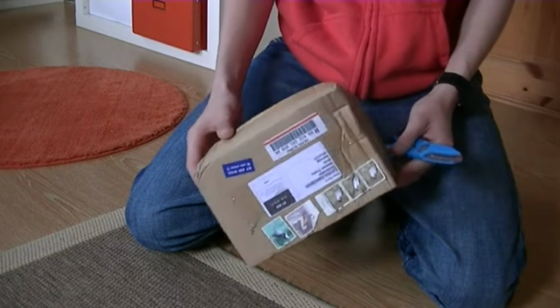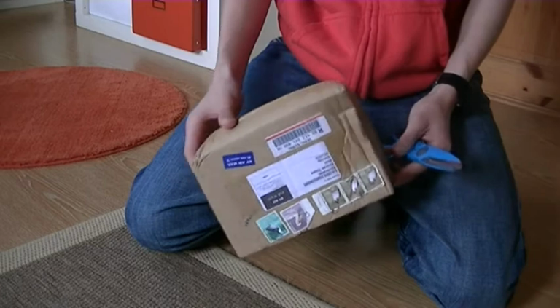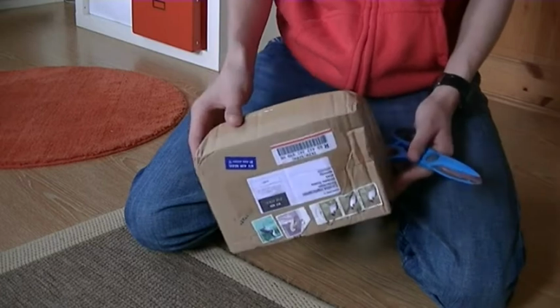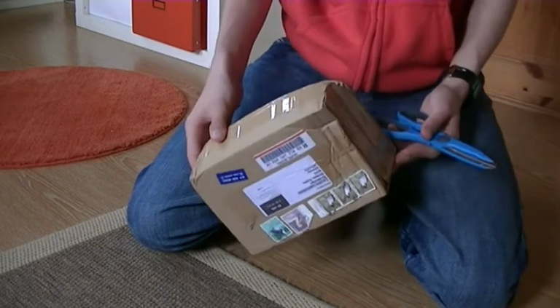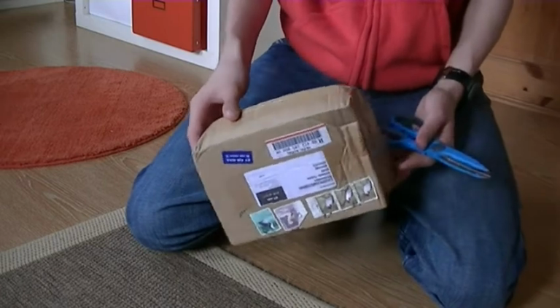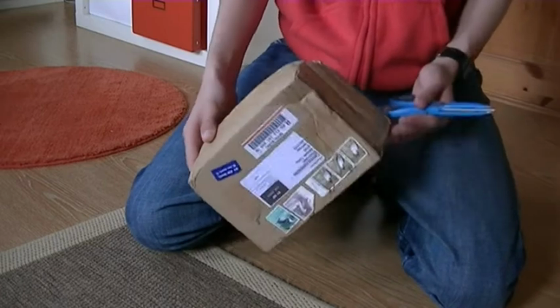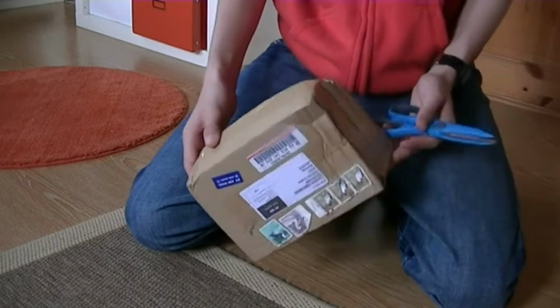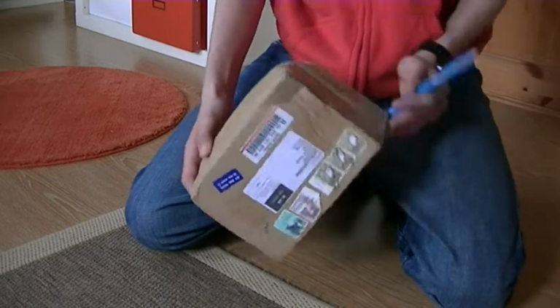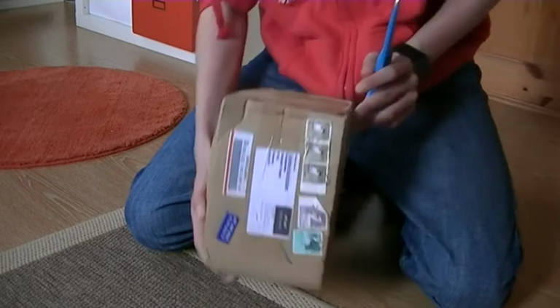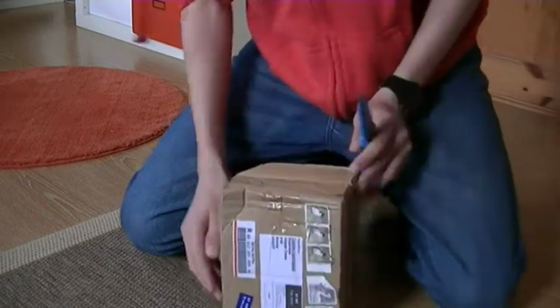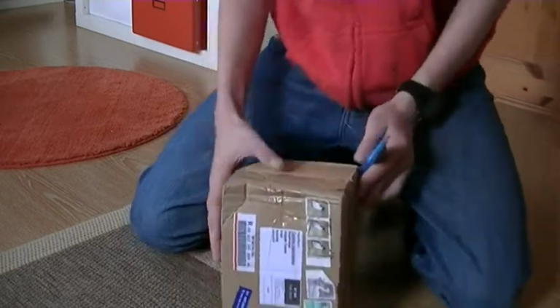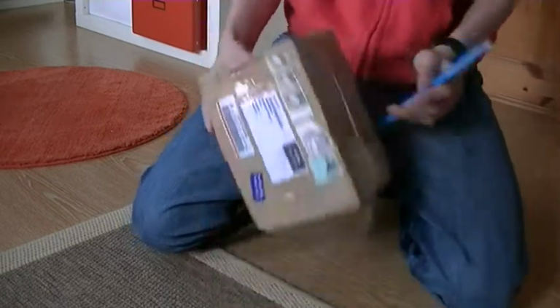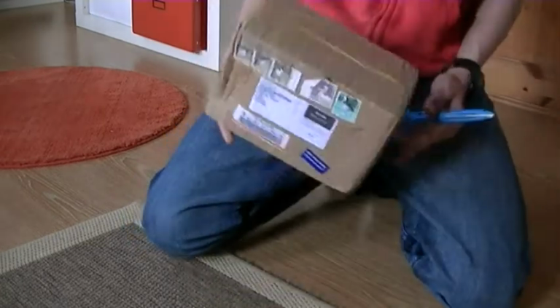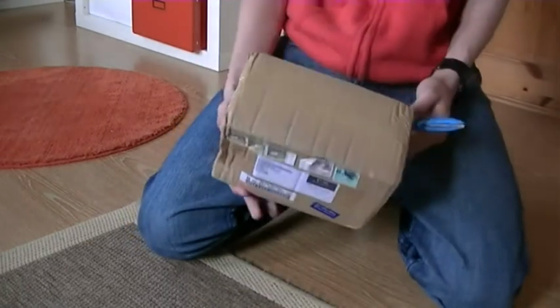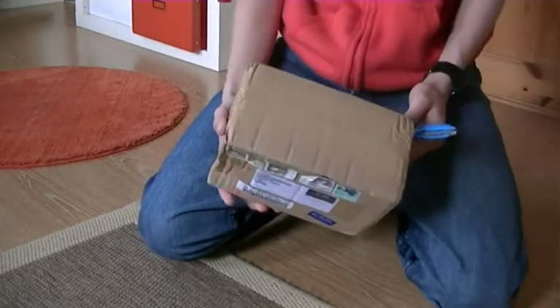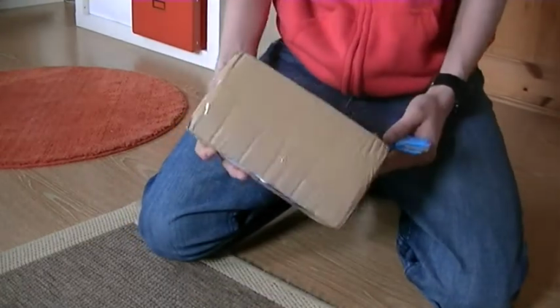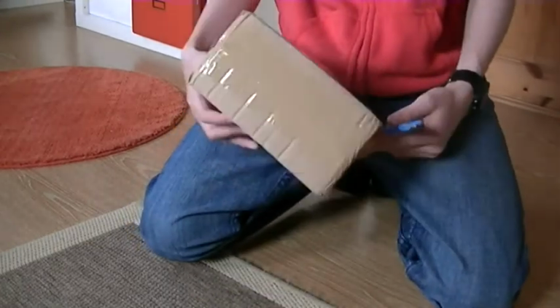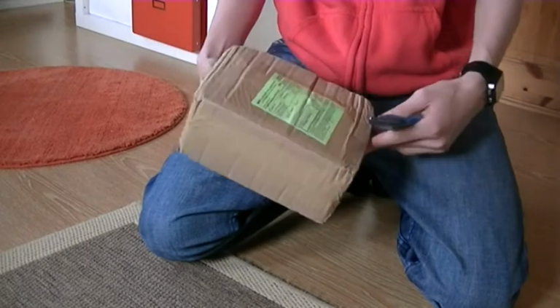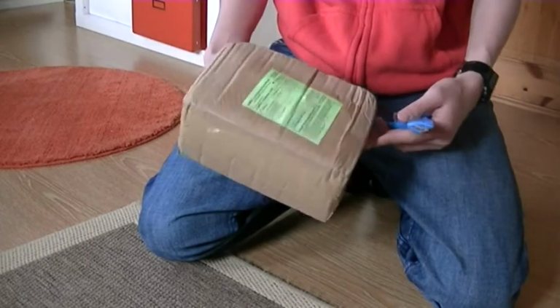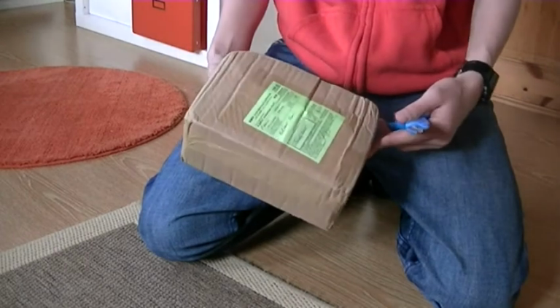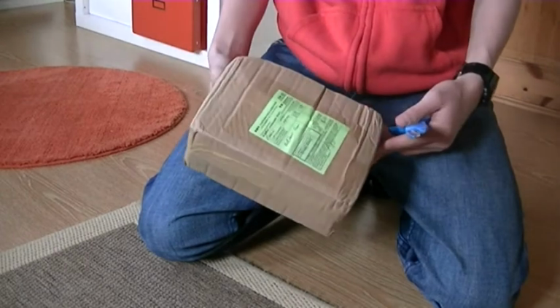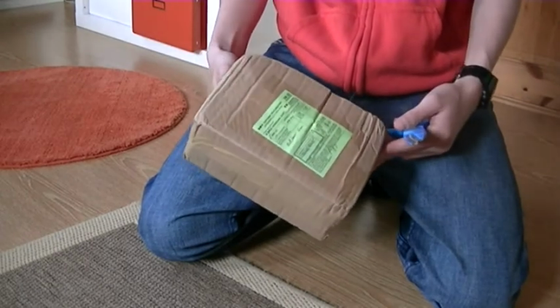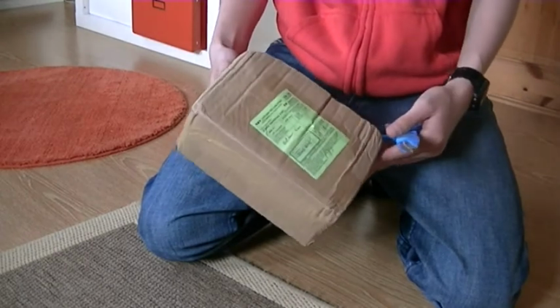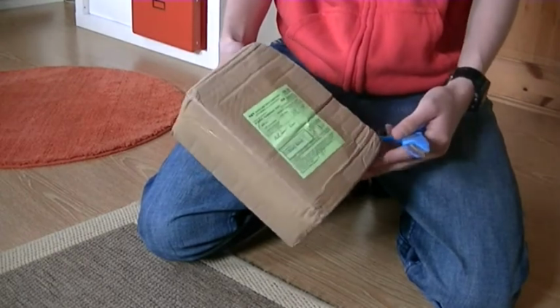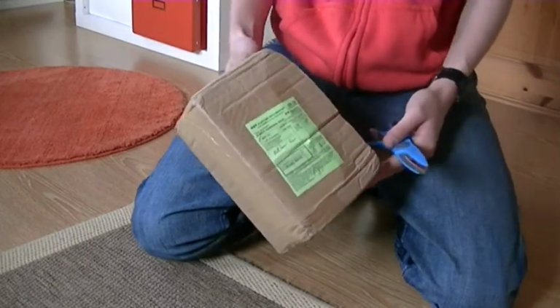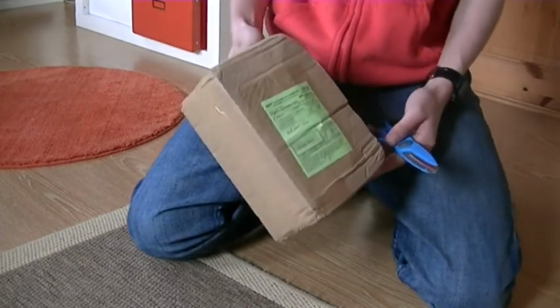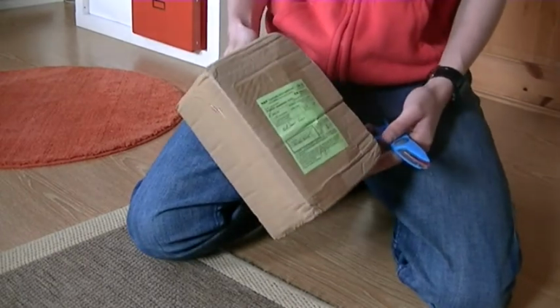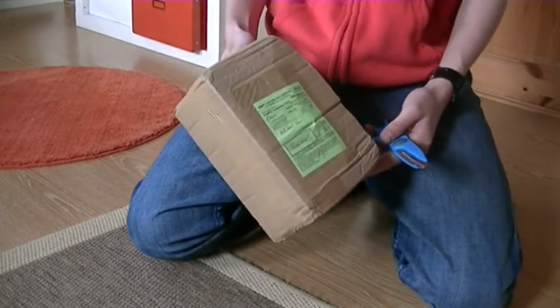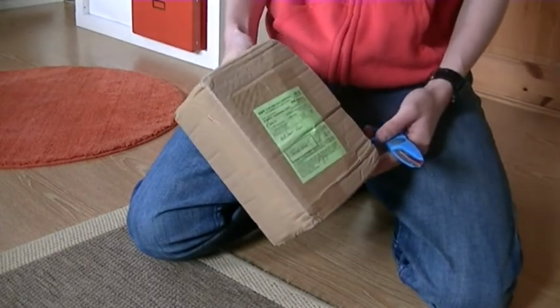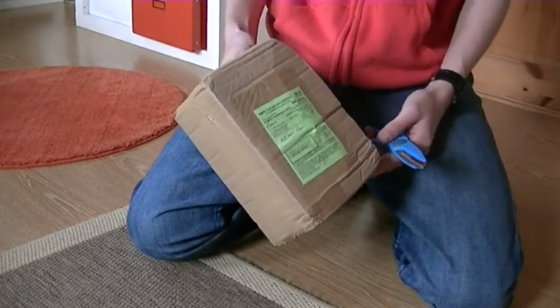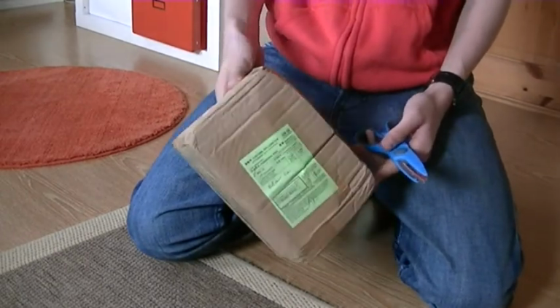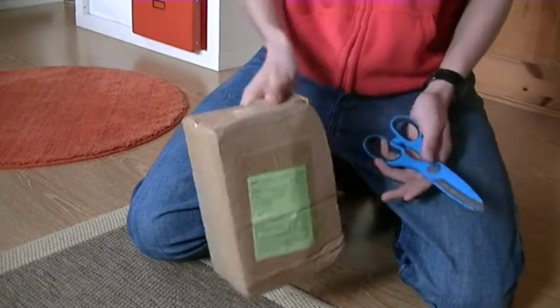Two holes for eyes and one for the mouth. This package is ordered from Combat Gearing, and now we're going to unbox it.